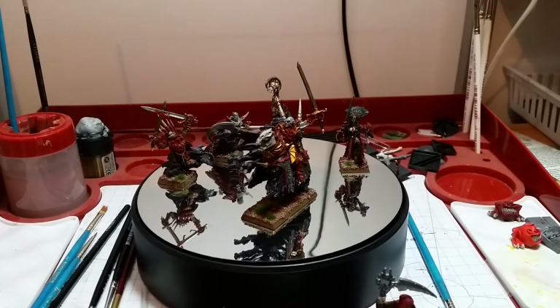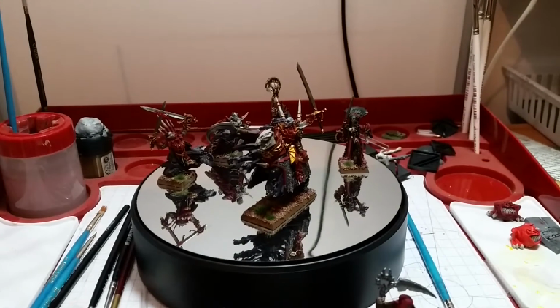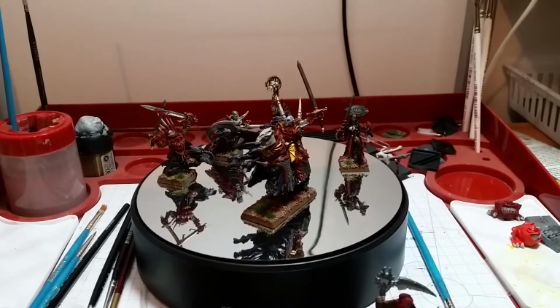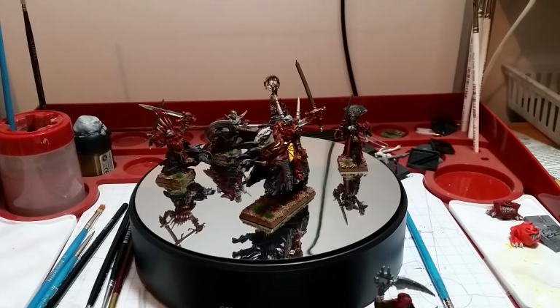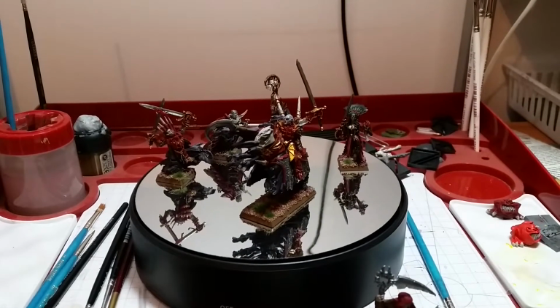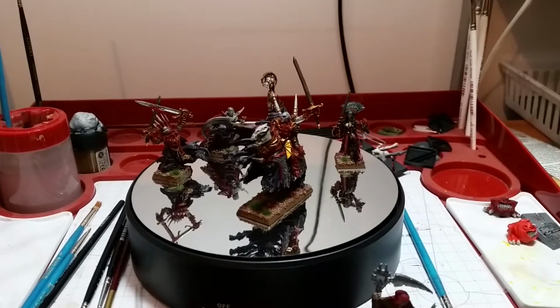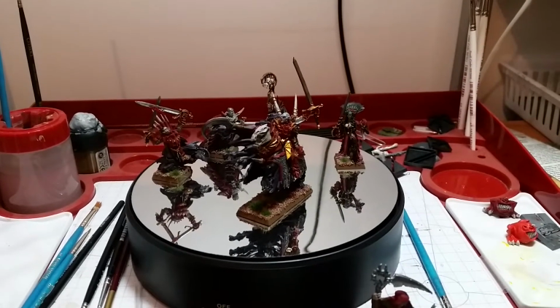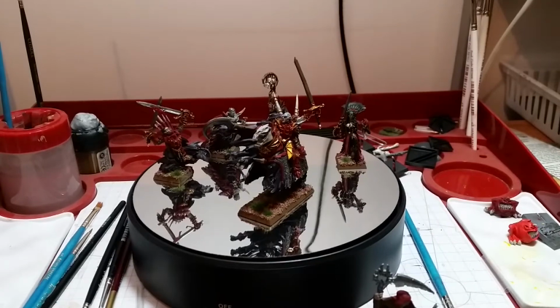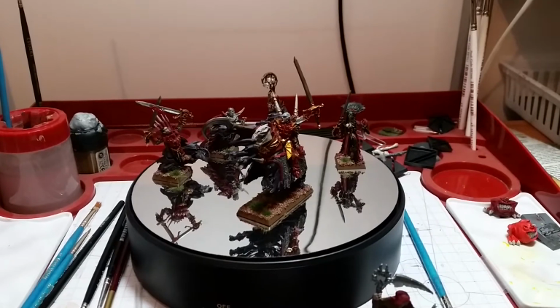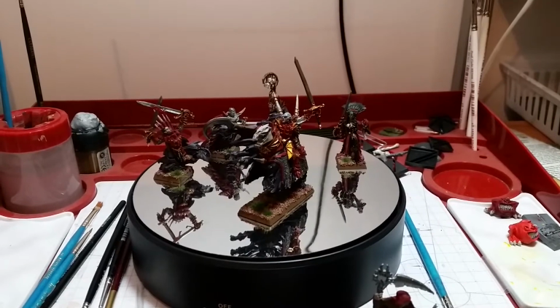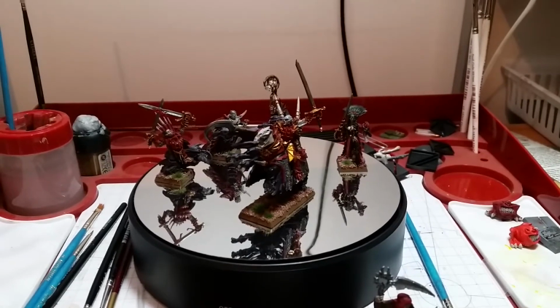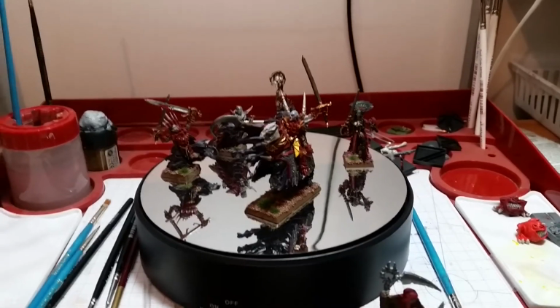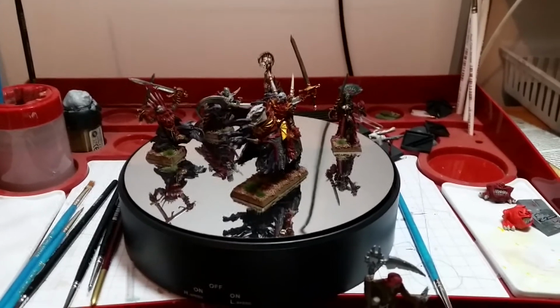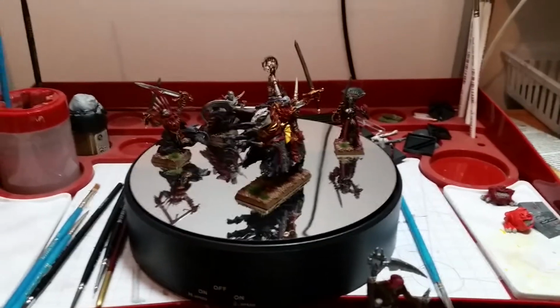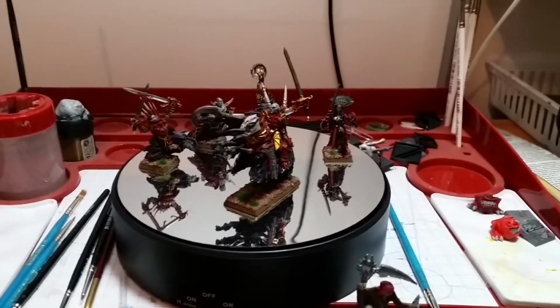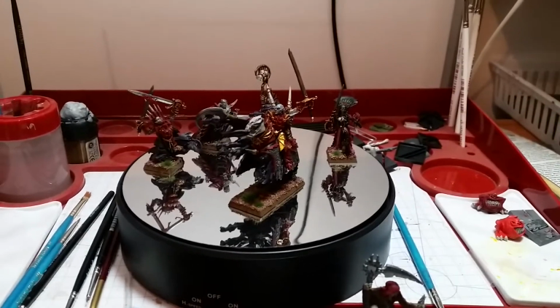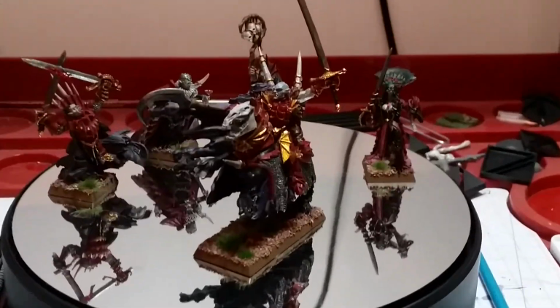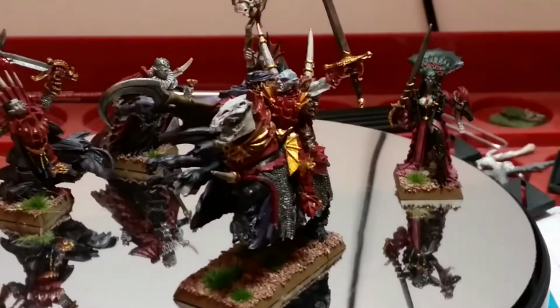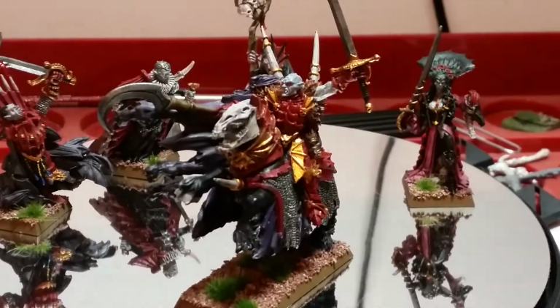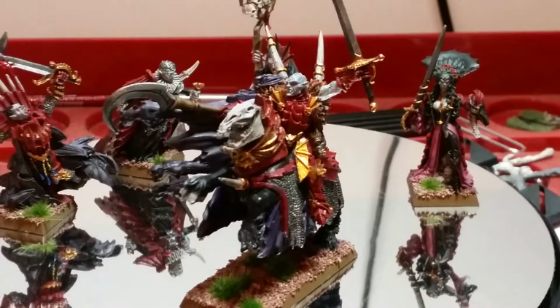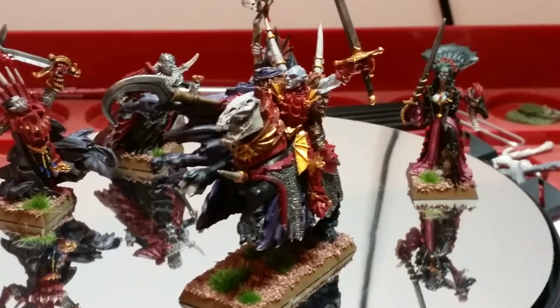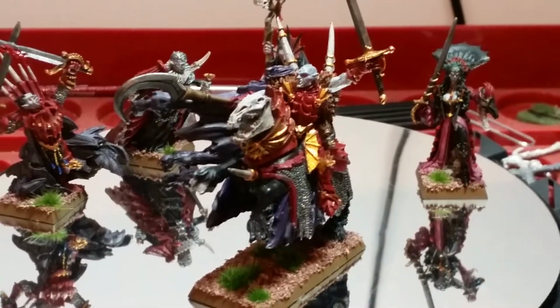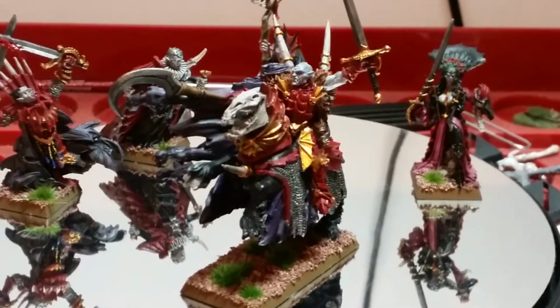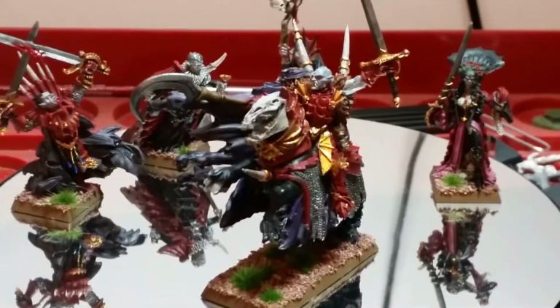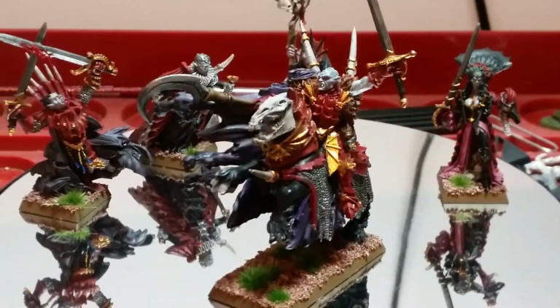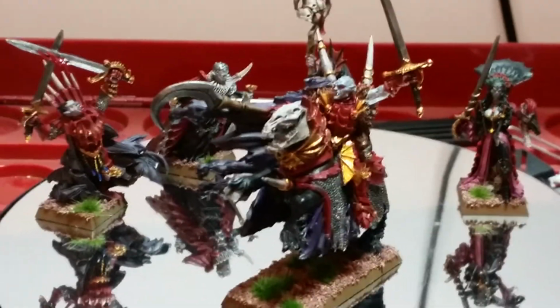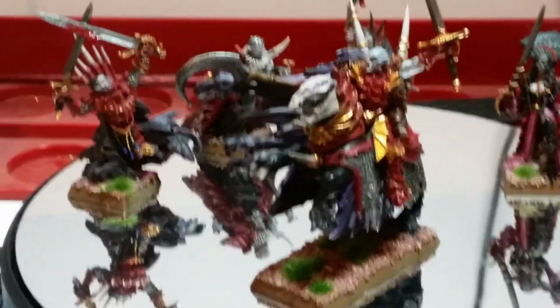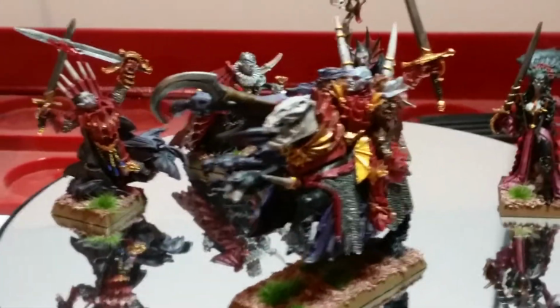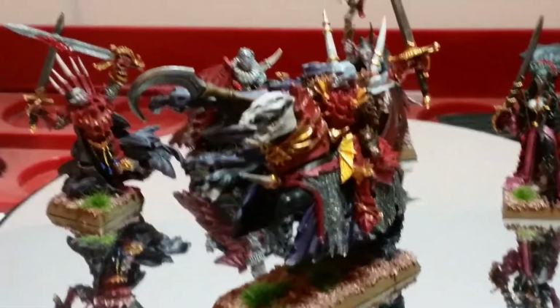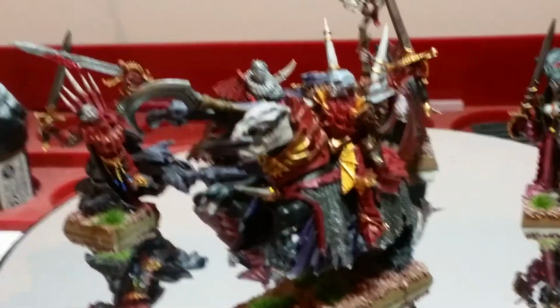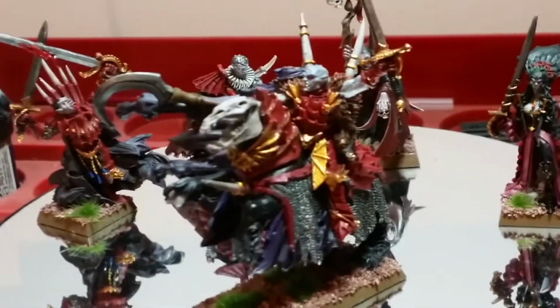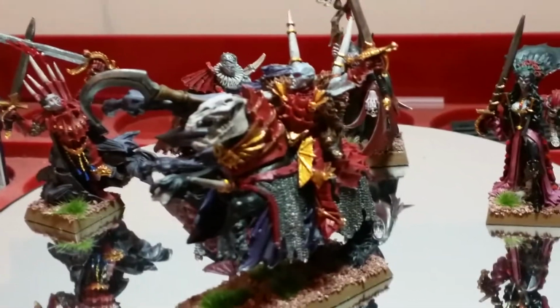G'day YouTubers, Devil's Prodigy here. This is my third update for Spookytoberfest. And as you can see here, I've got Manfred all completed. Really stoked with this model and the way he's come out.